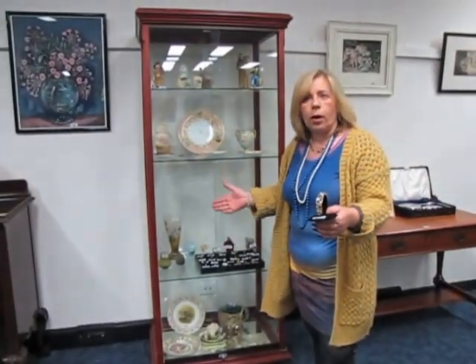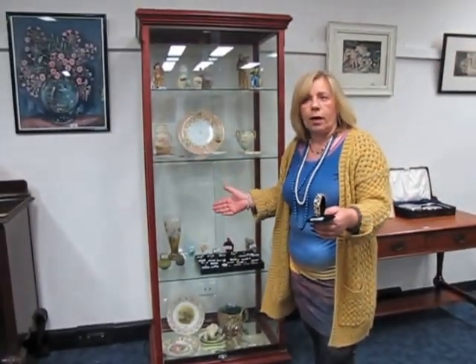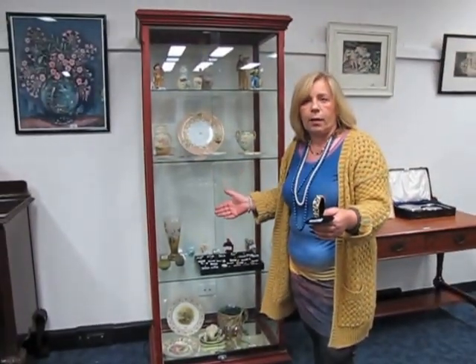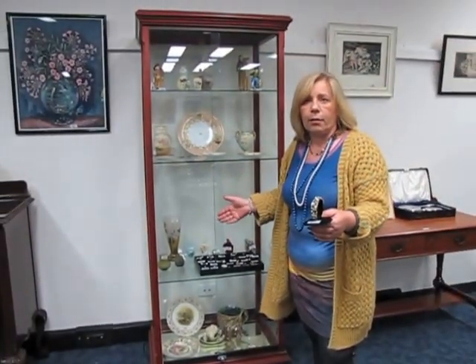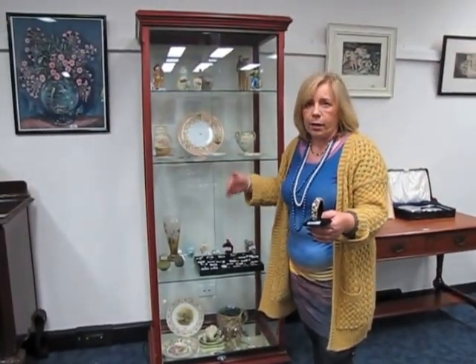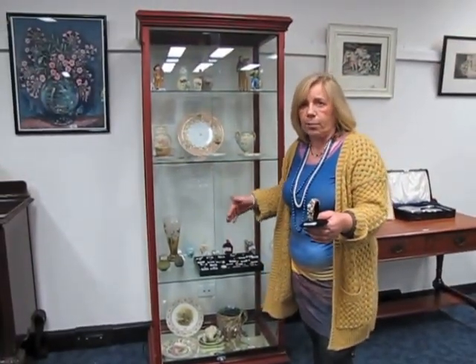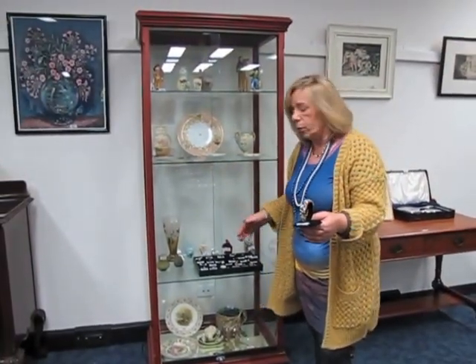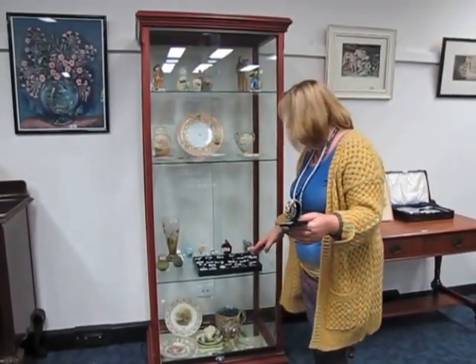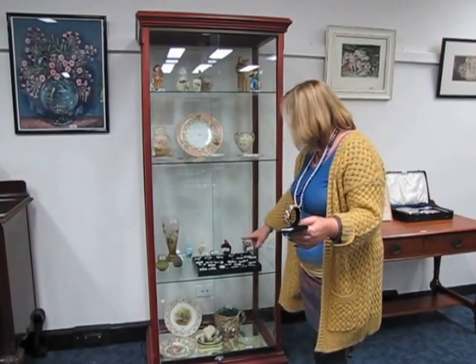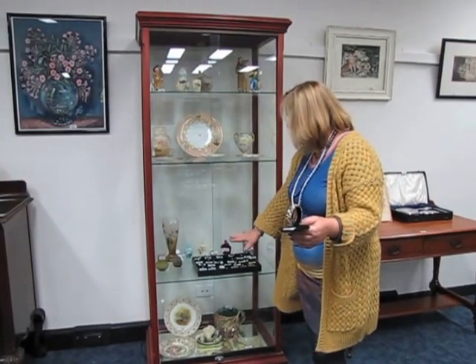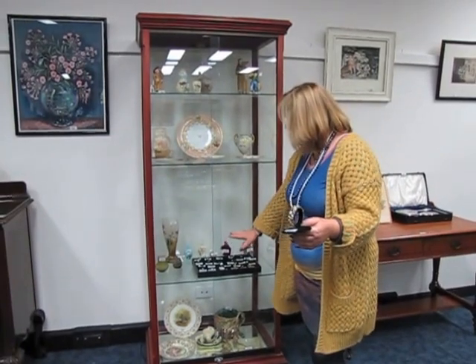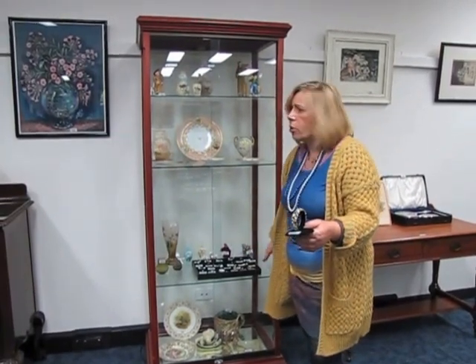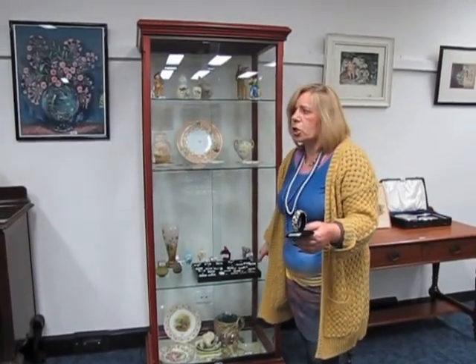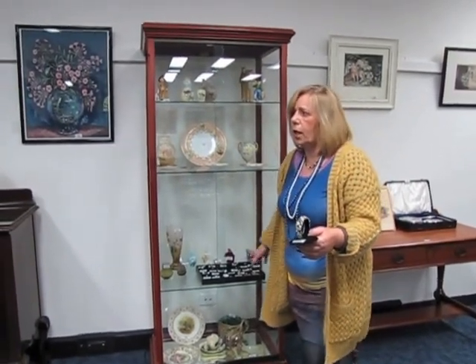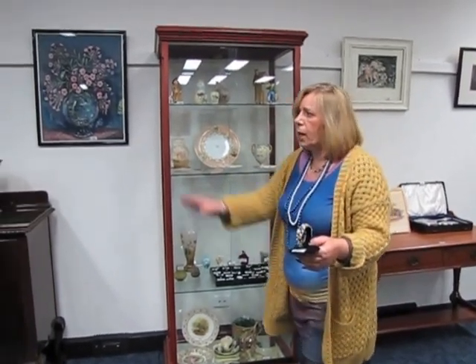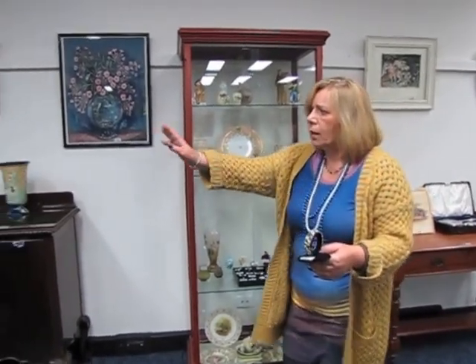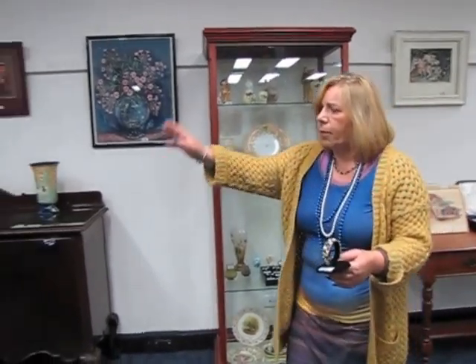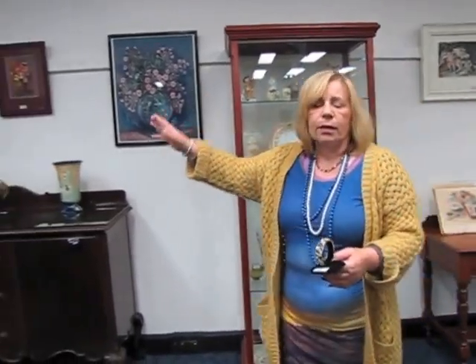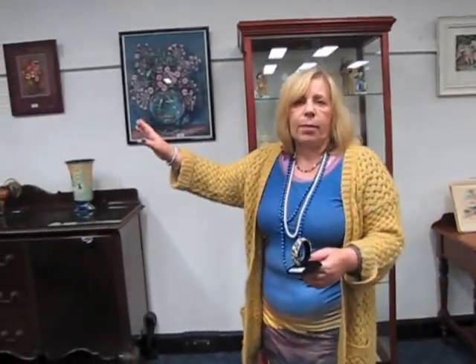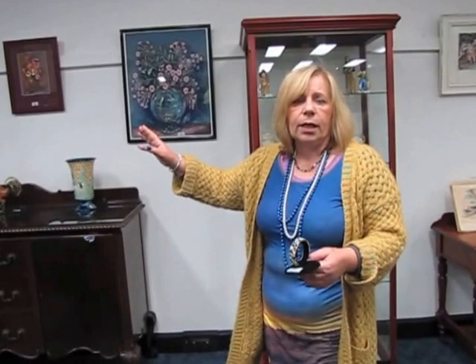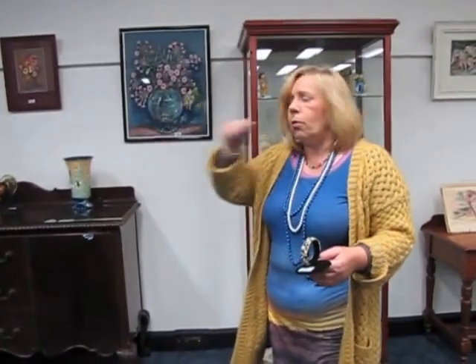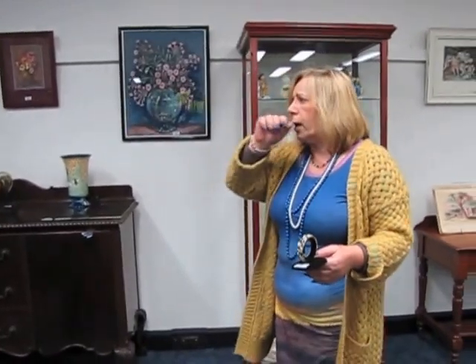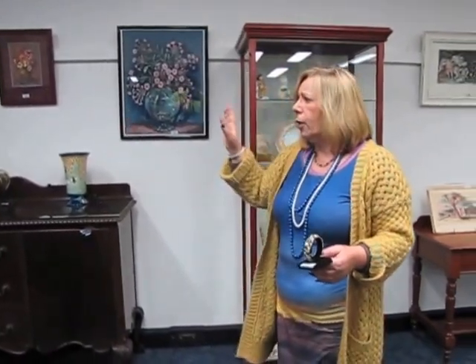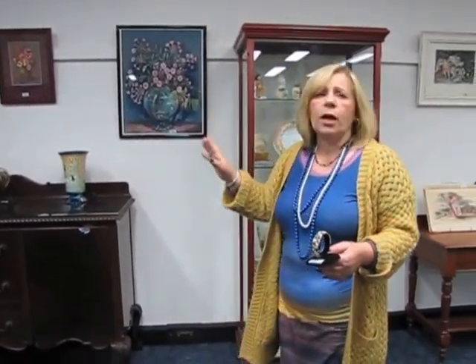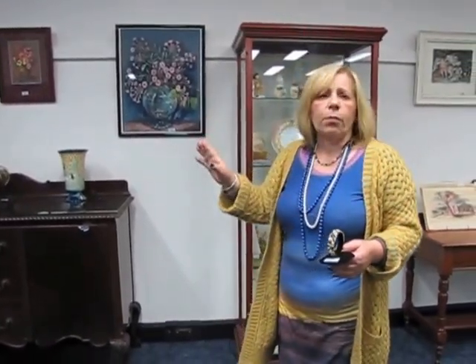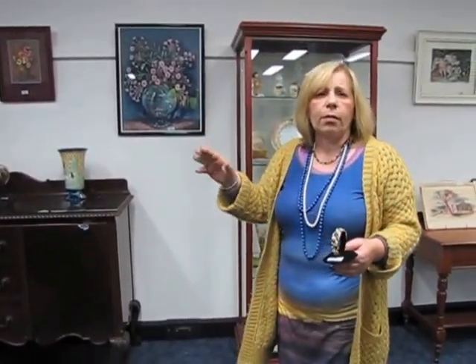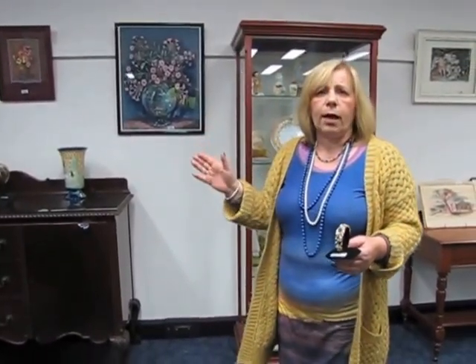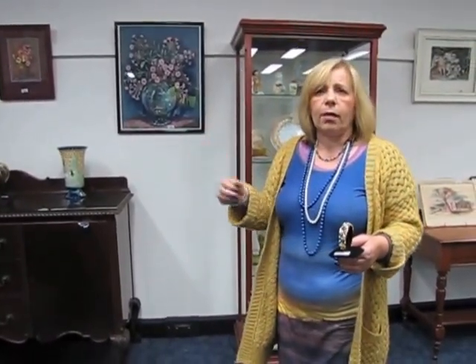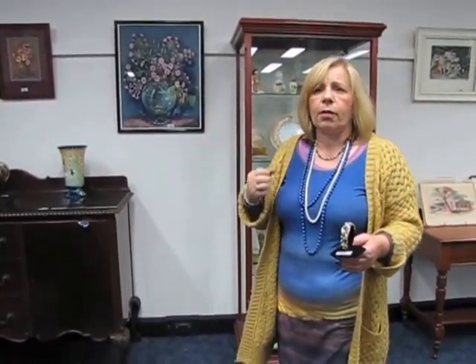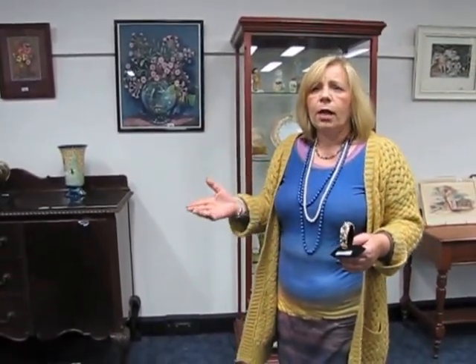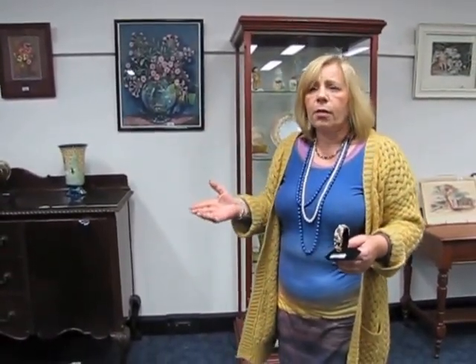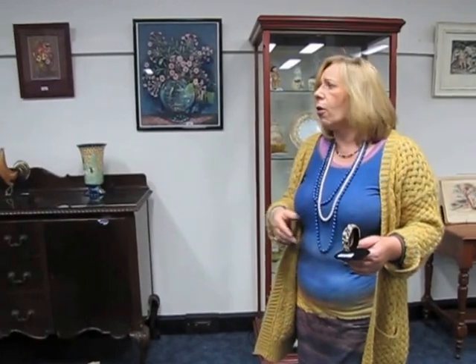Which was East St Kilda, via her family from North Balwyn. We've got a huge selection here — in that cabinet, in that cabinet. A huge number of rings, necklaces, about 150 lots.